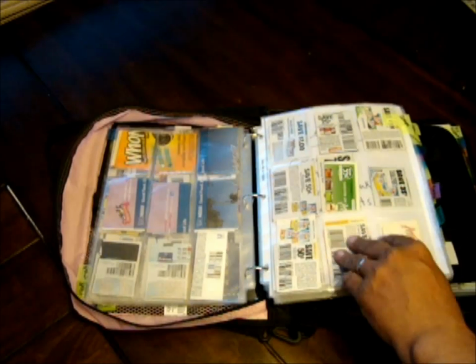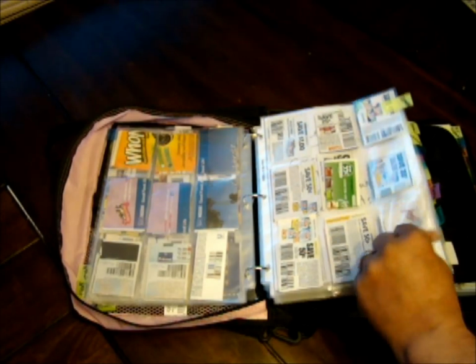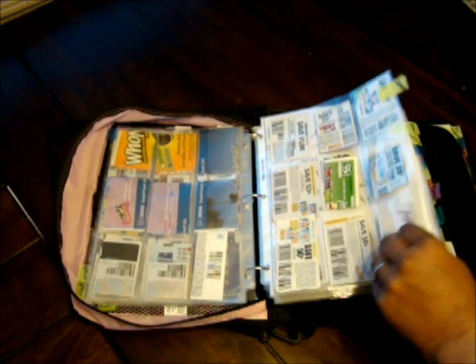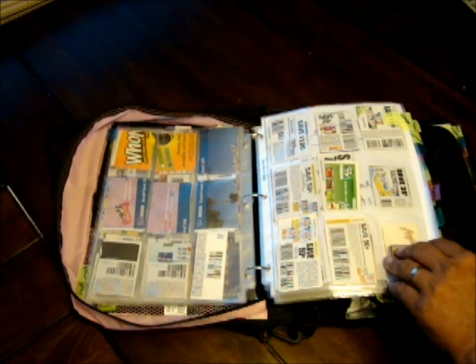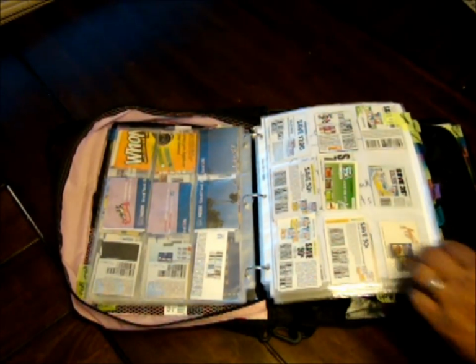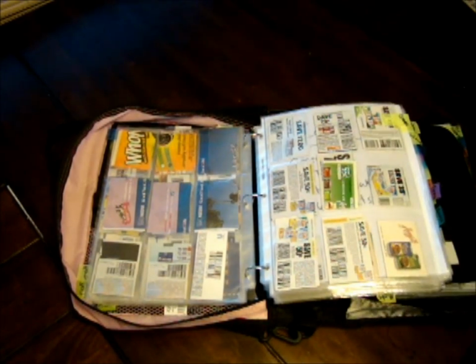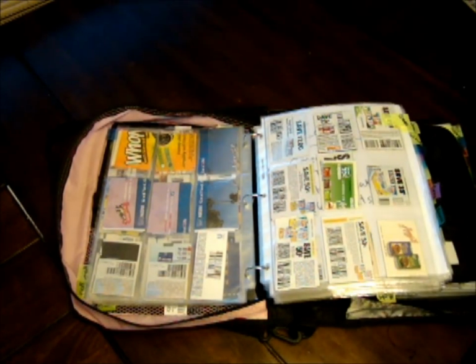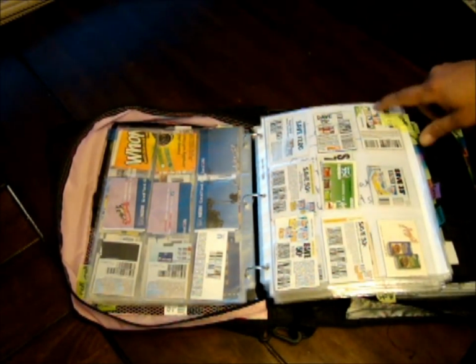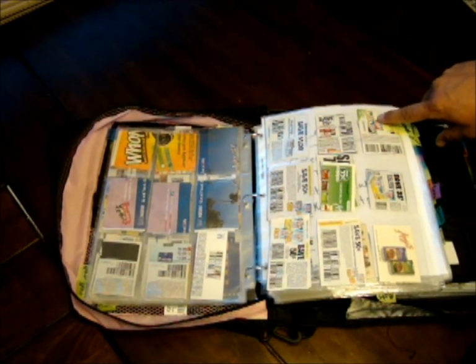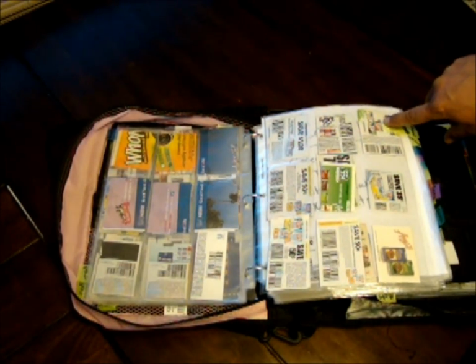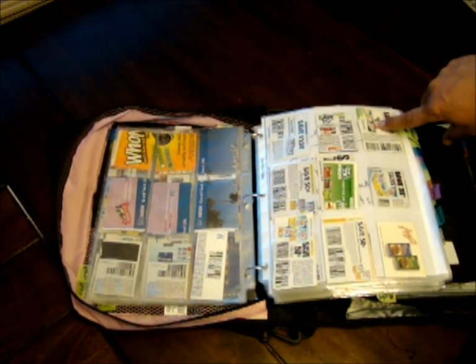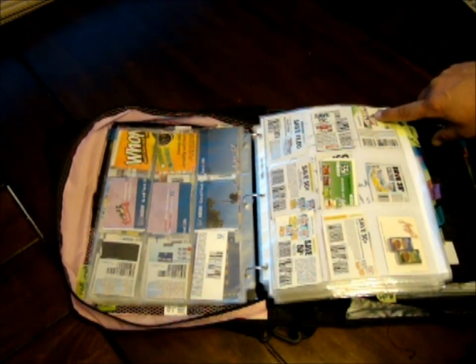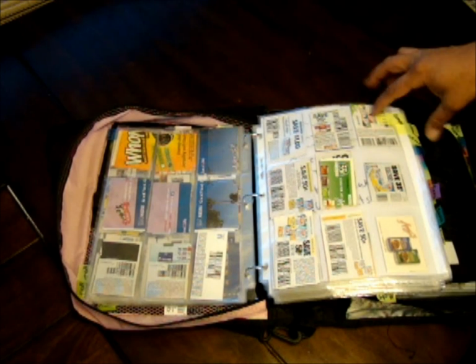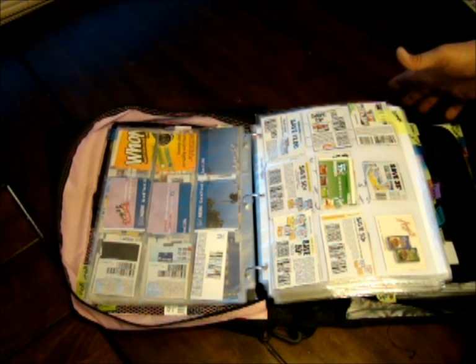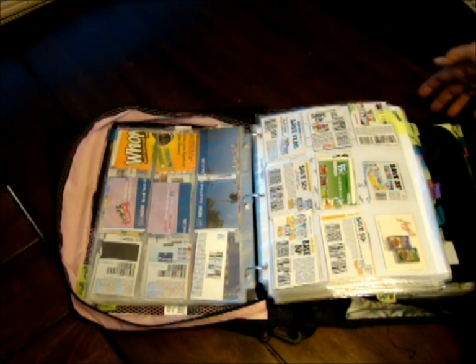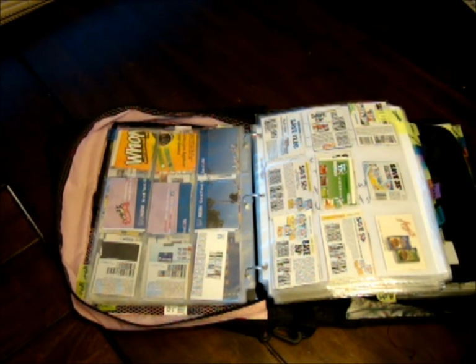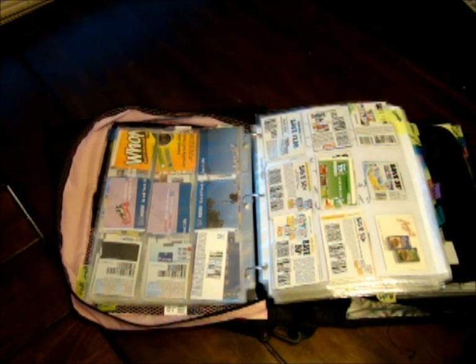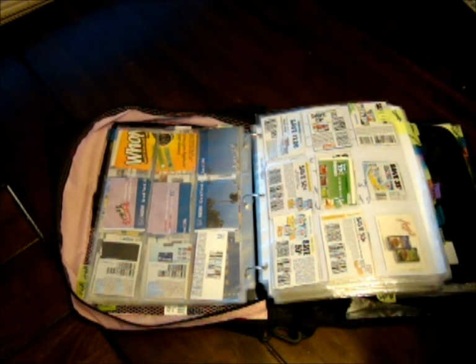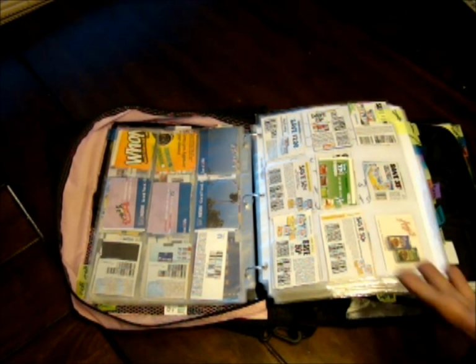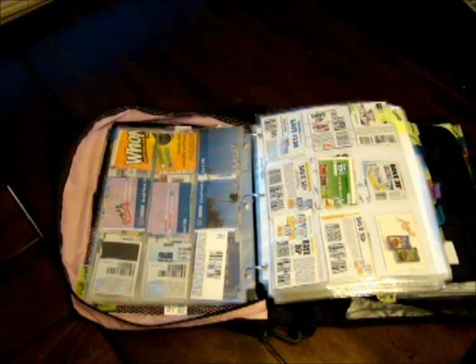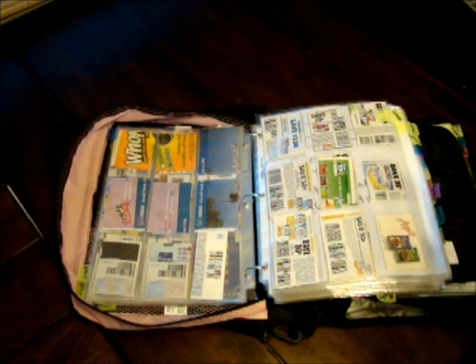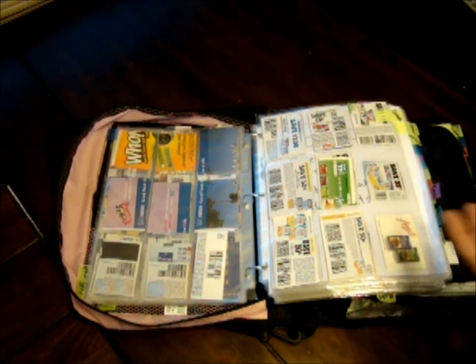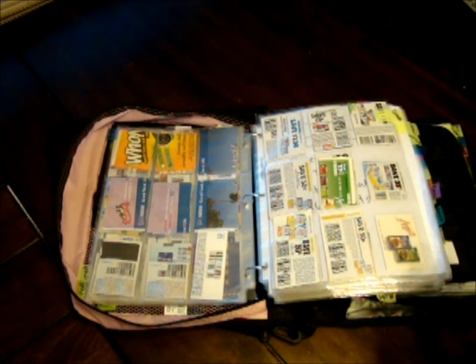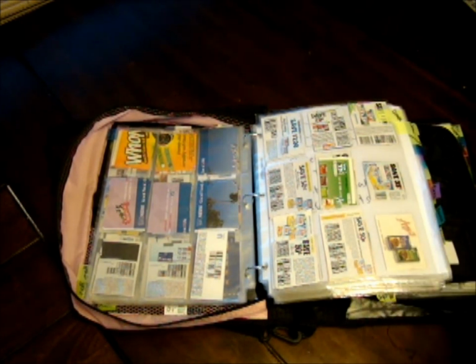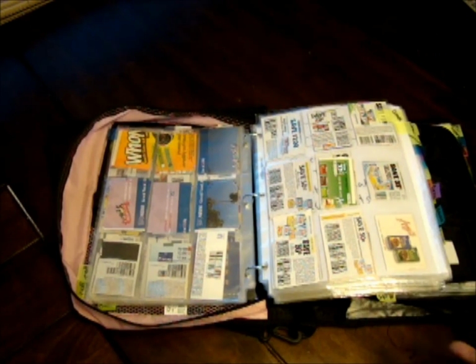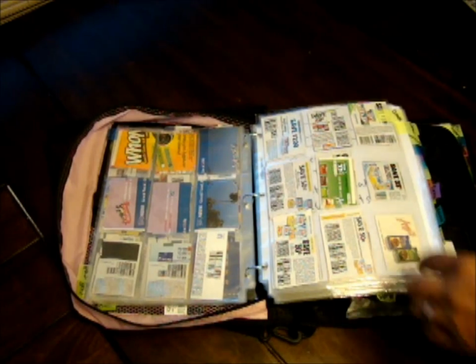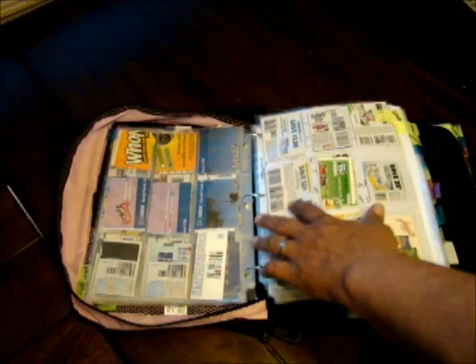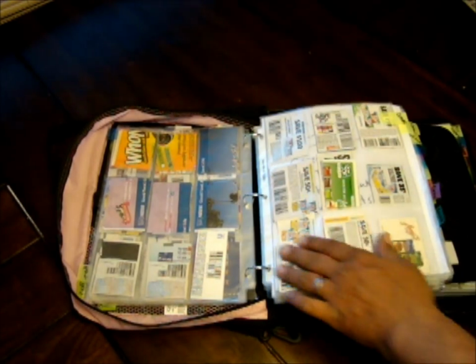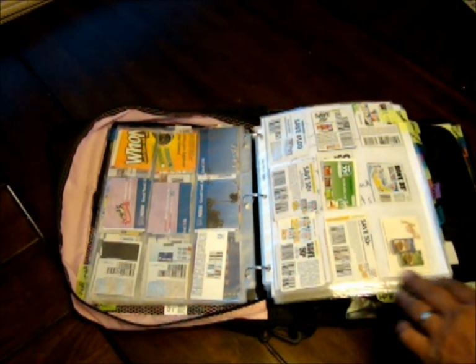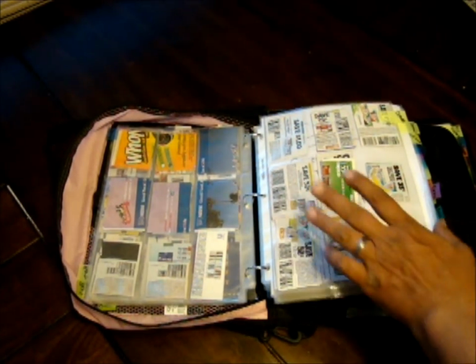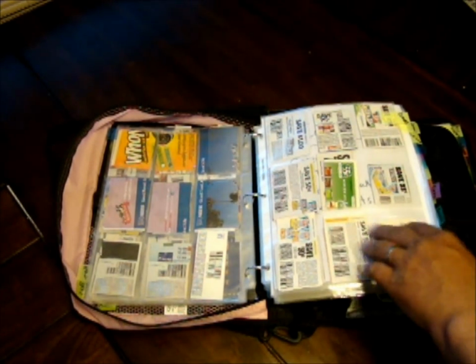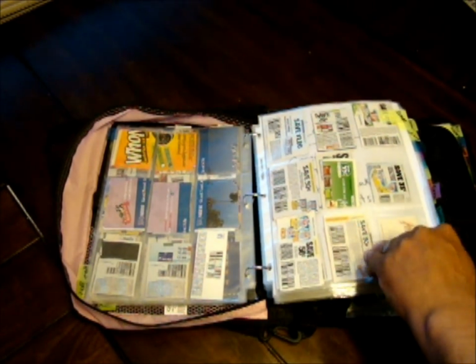The next section is canned — anything that comes in a can, including the little fruit cups even though they're in plastic, because they can be put on the shelf and stored for a long time. Pretty much all my canned stuff goes in here.